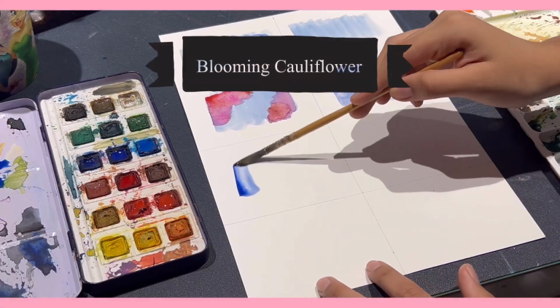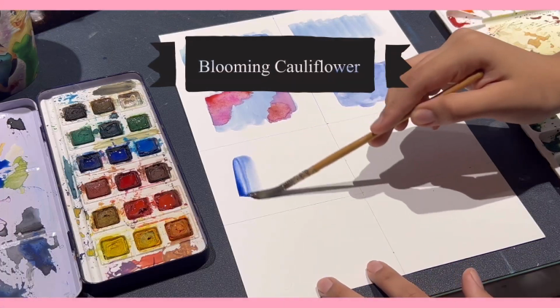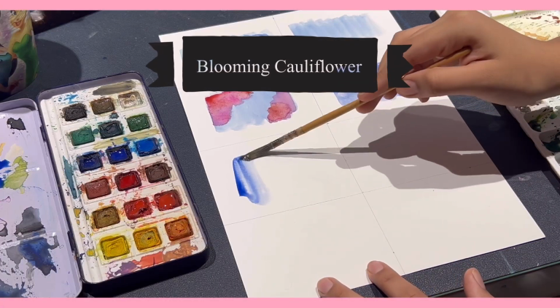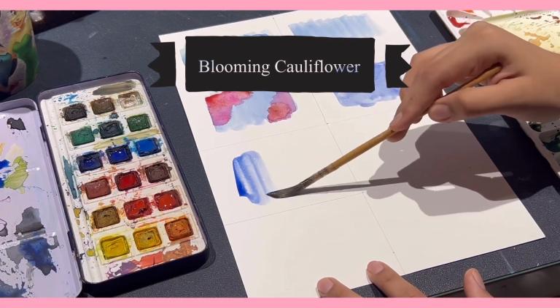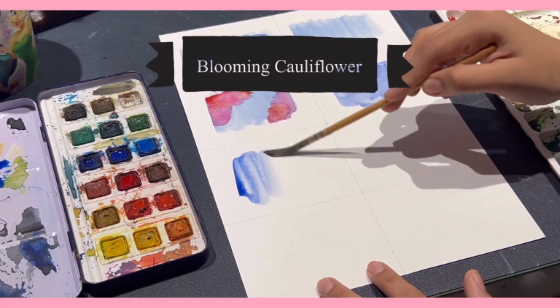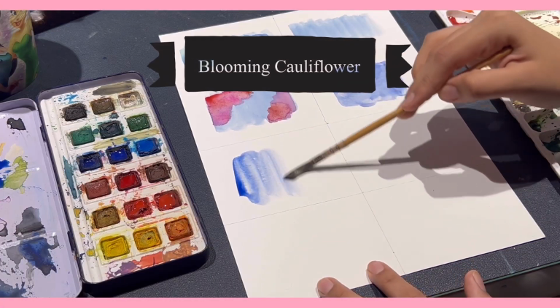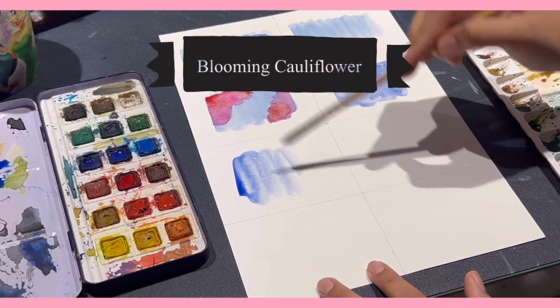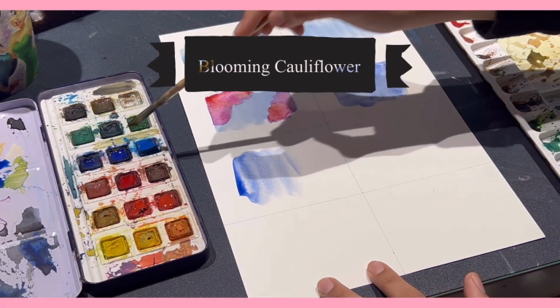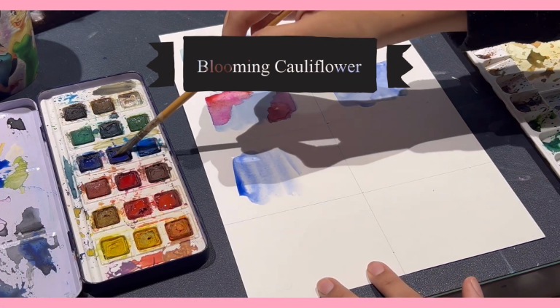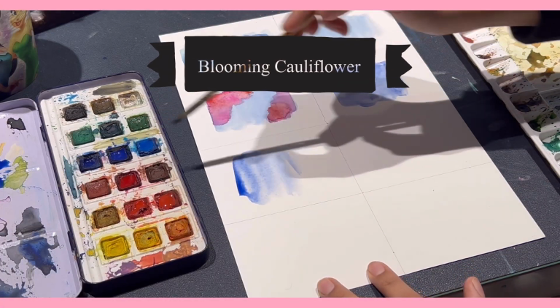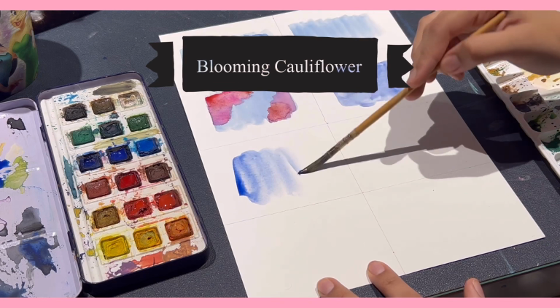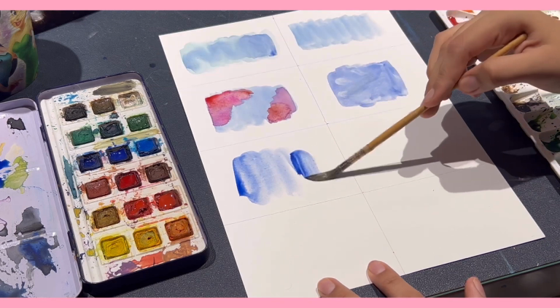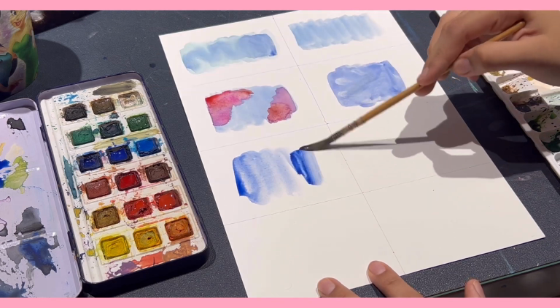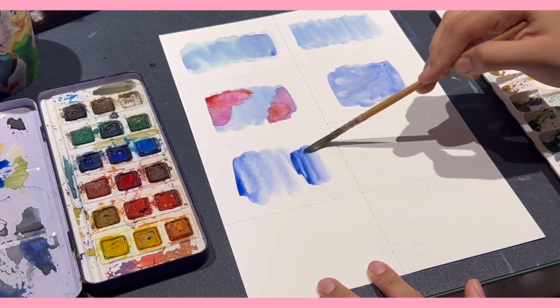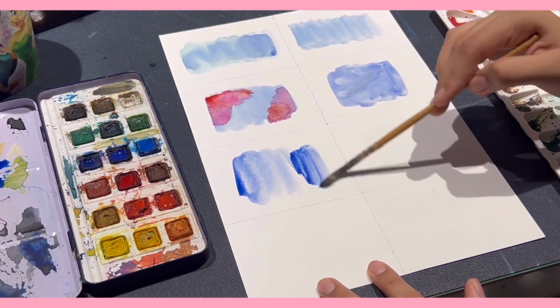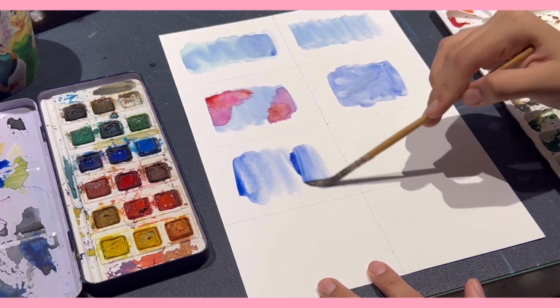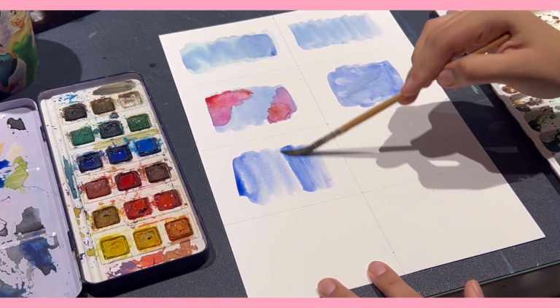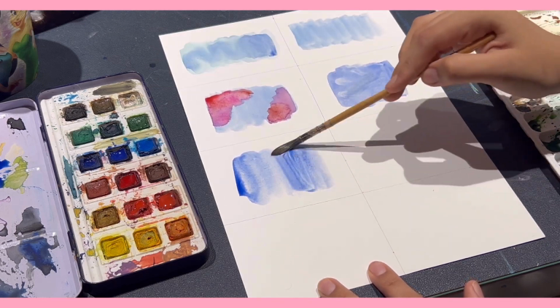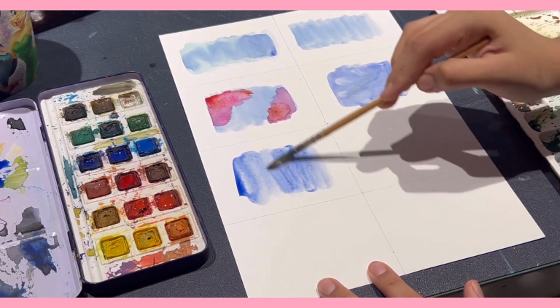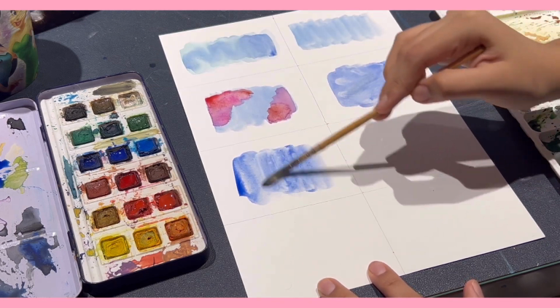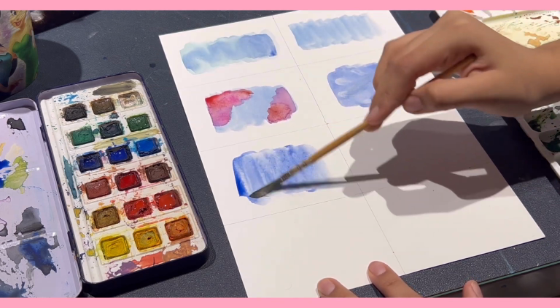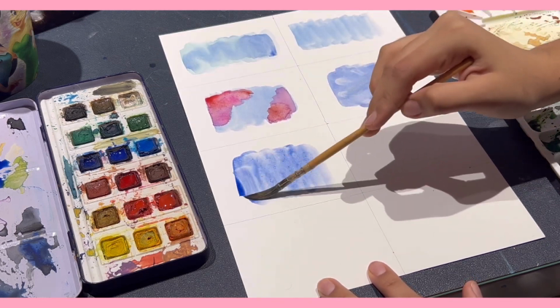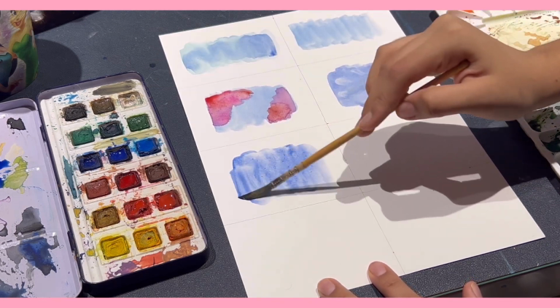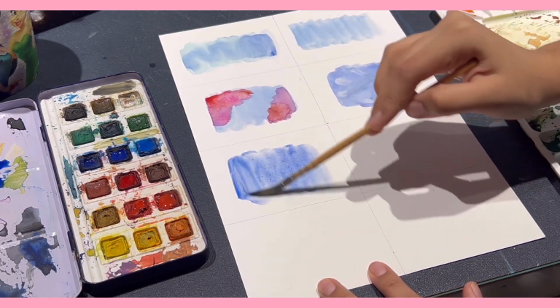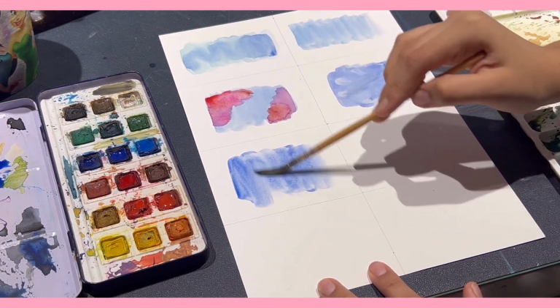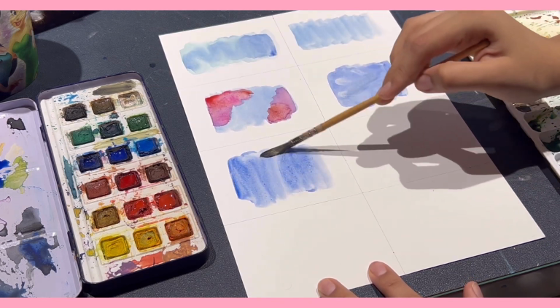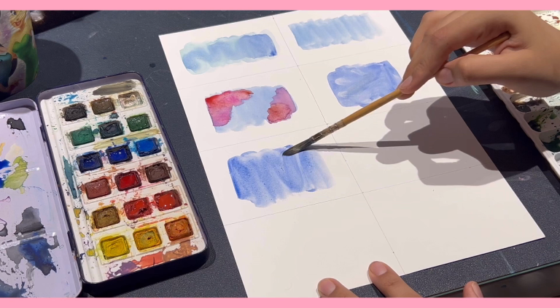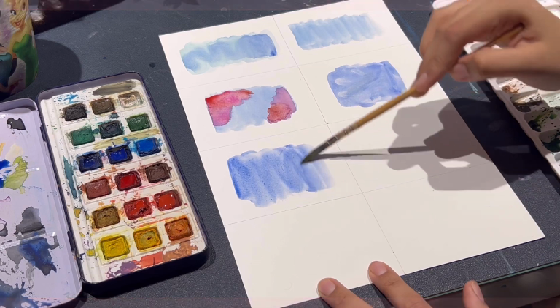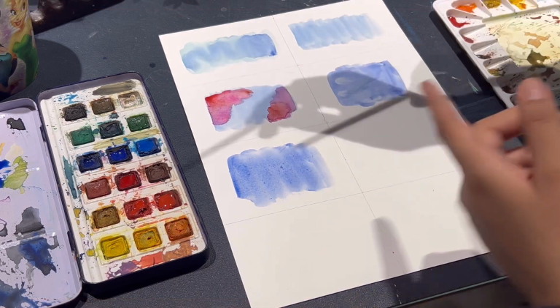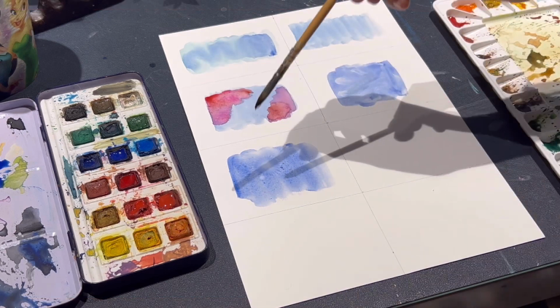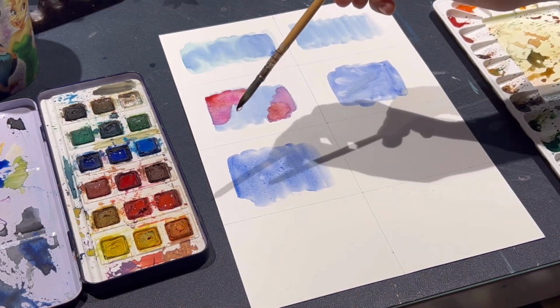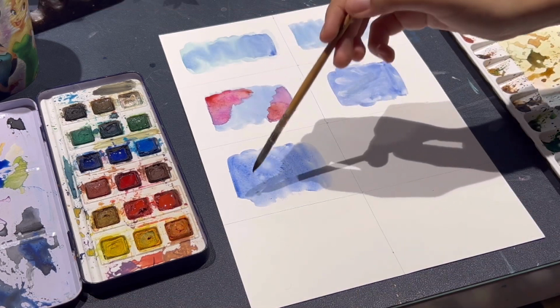Now let's try the blooming cauliflower technique, which involves dropping water onto a damp surface and letting it spread organically. This is easily my favorite one.